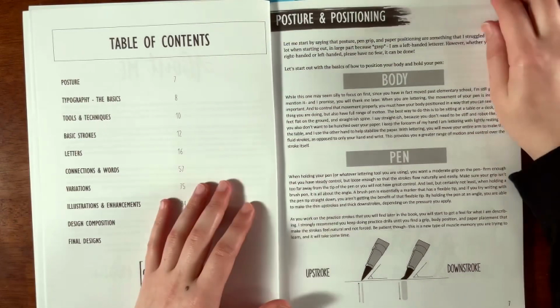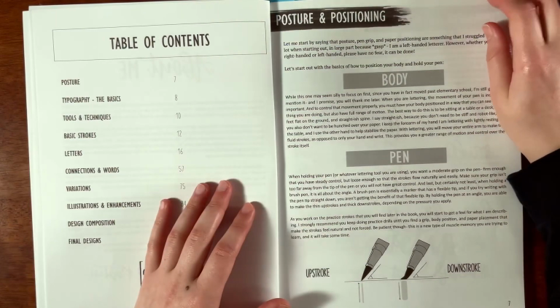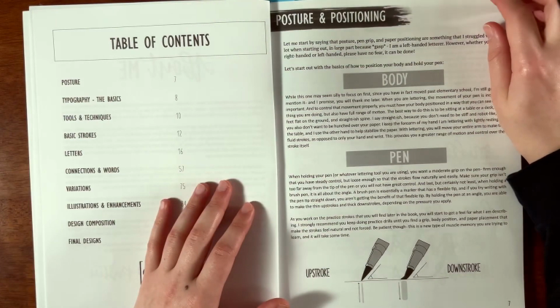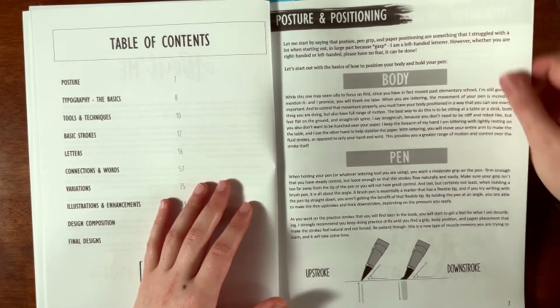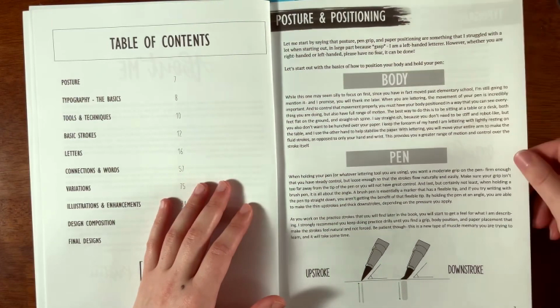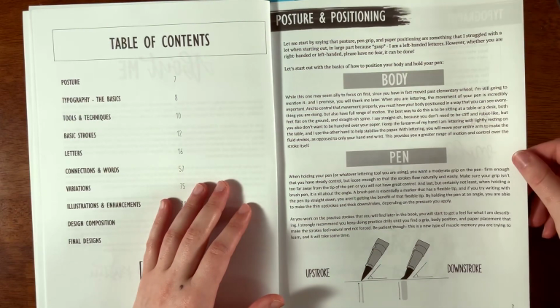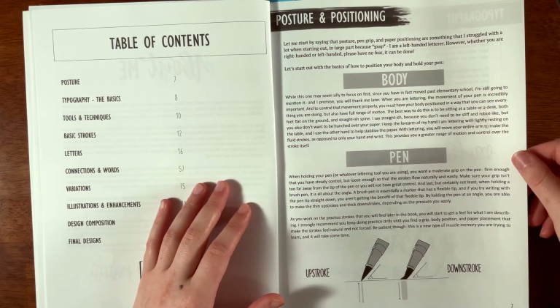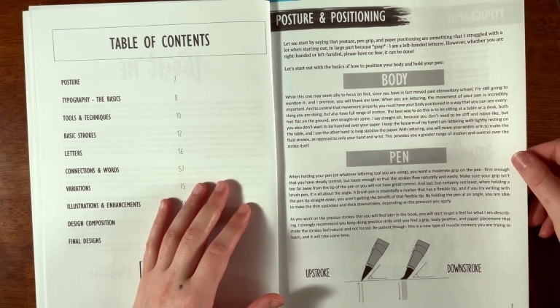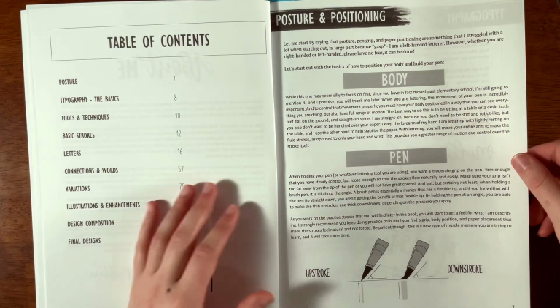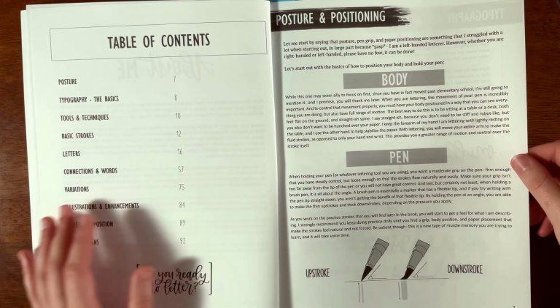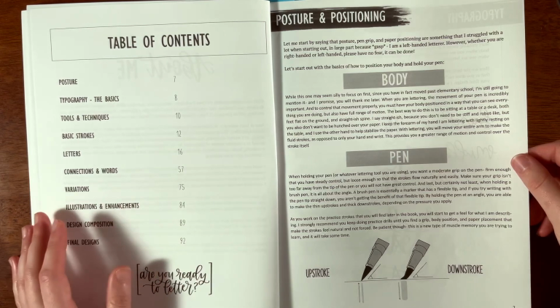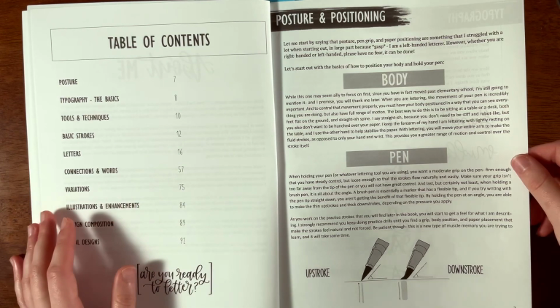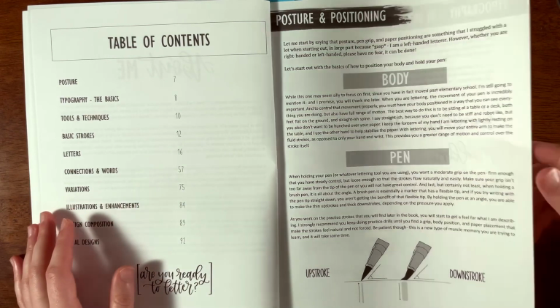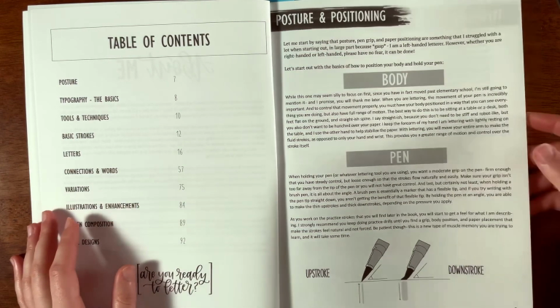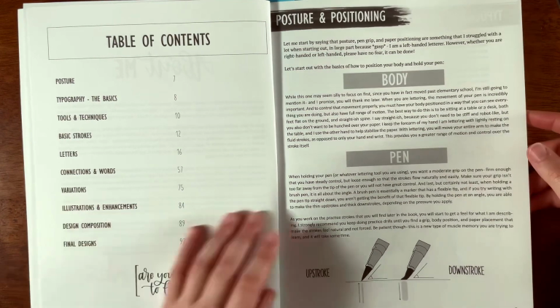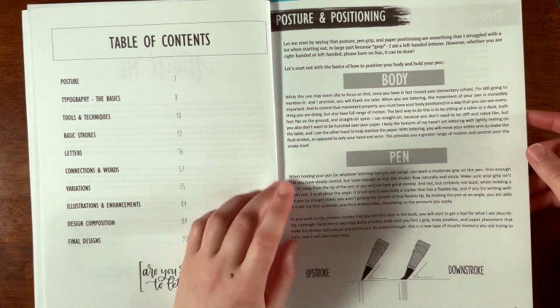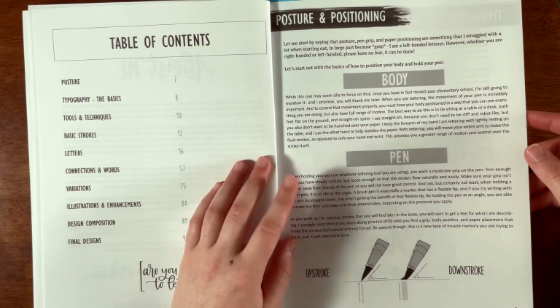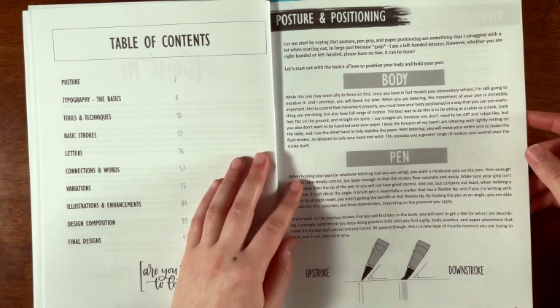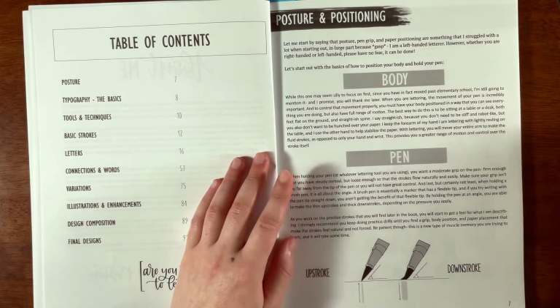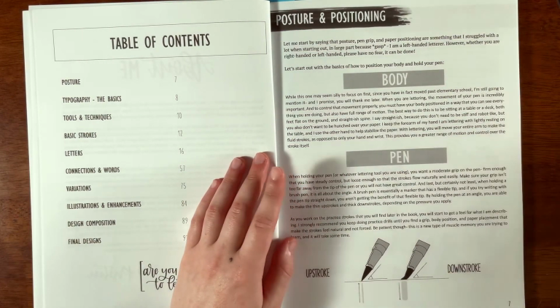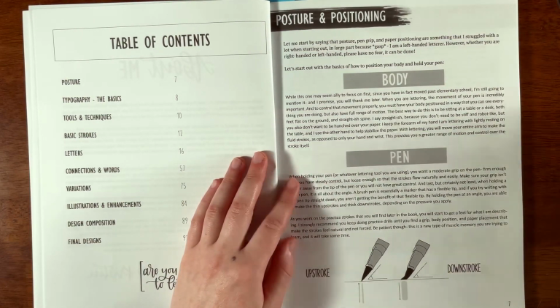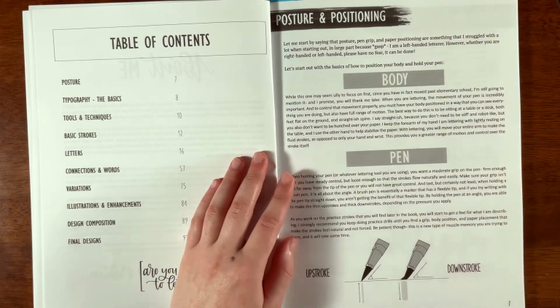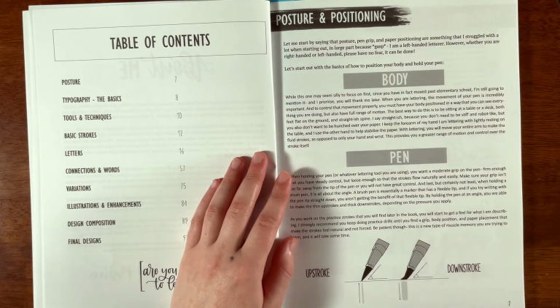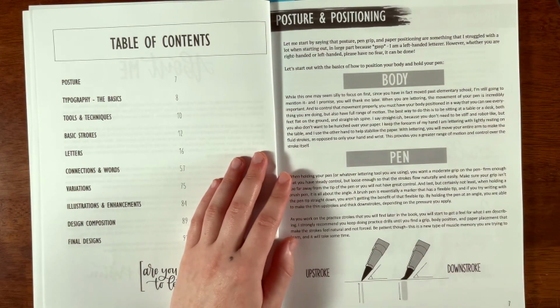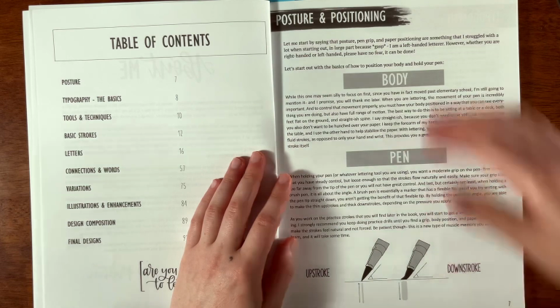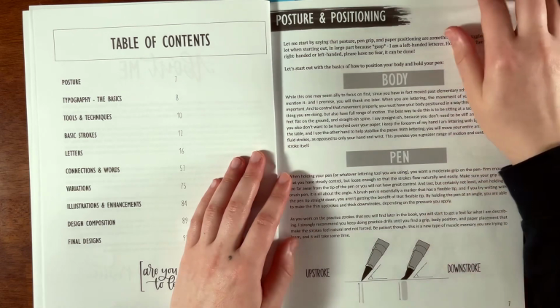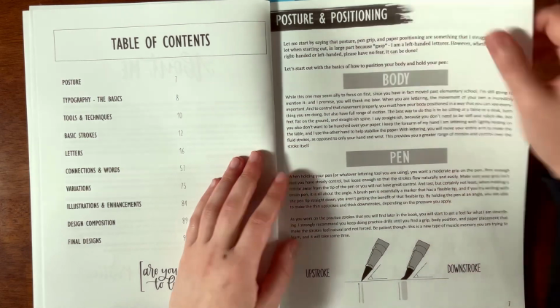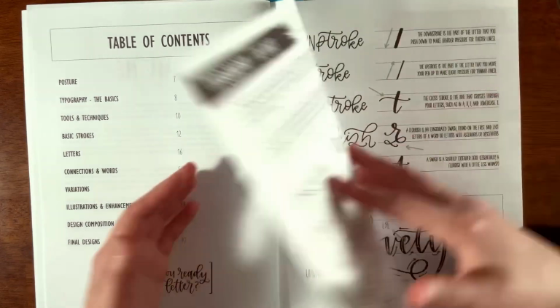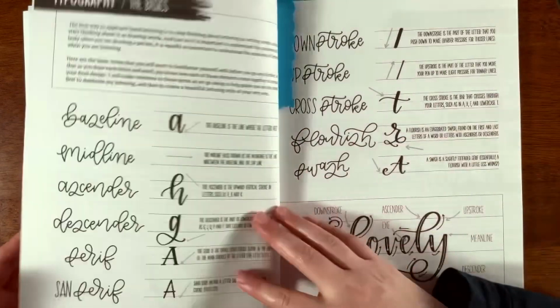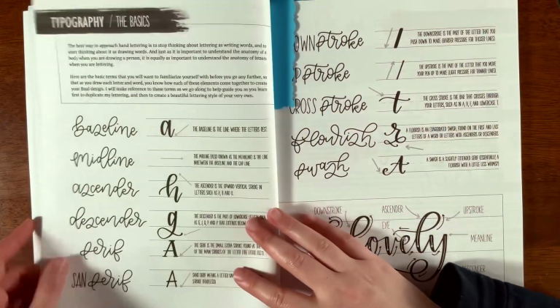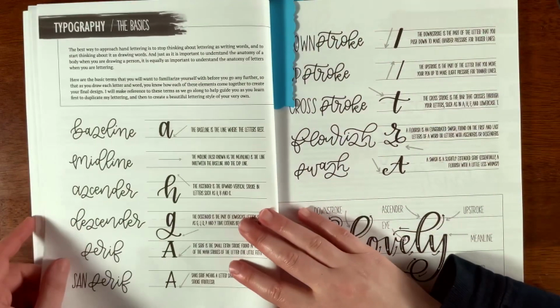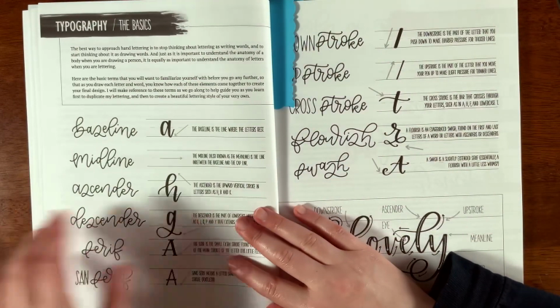This is just a really great book for someone wanting to learn modern calligraphy. I do like the chapter about posture and positioning — it really gives a great overview and covers pretty much everything.